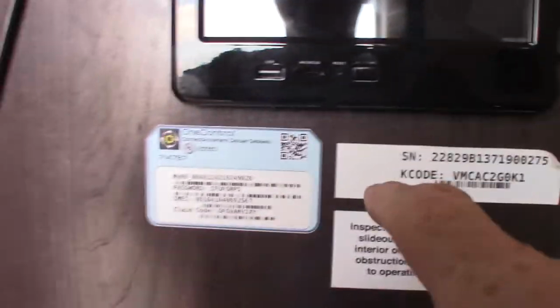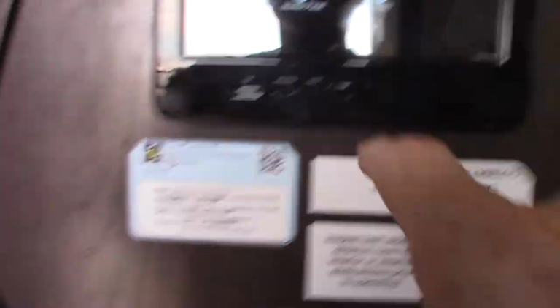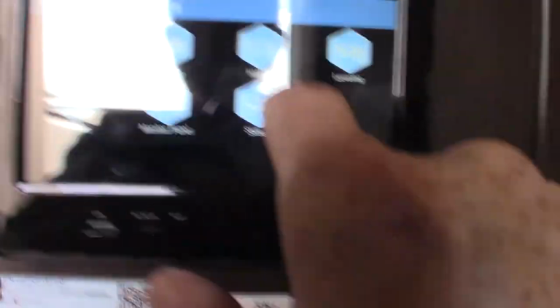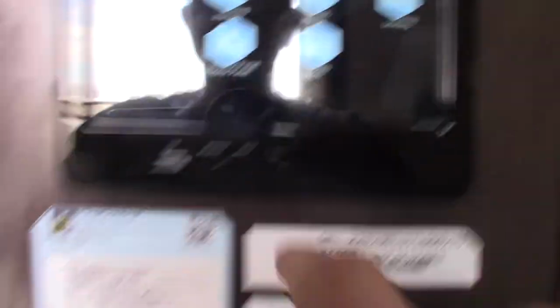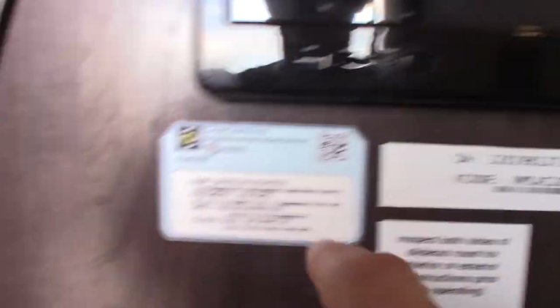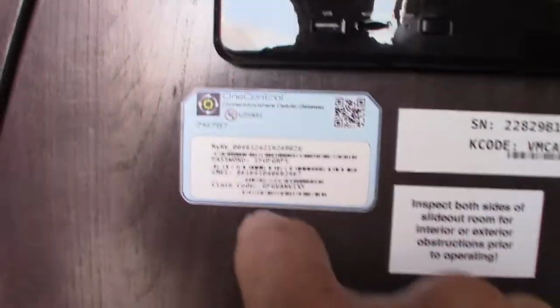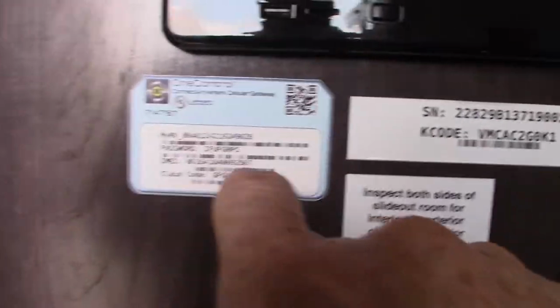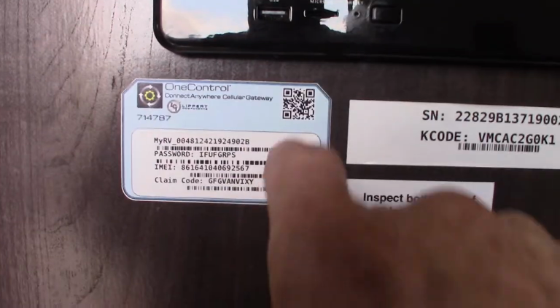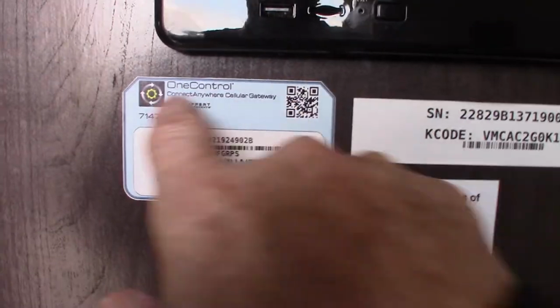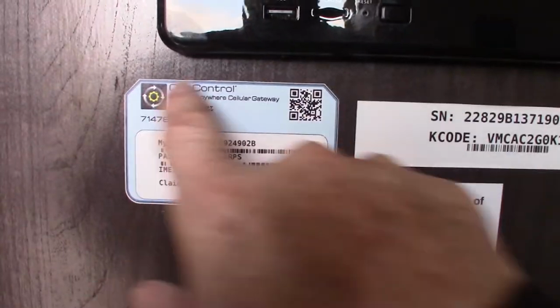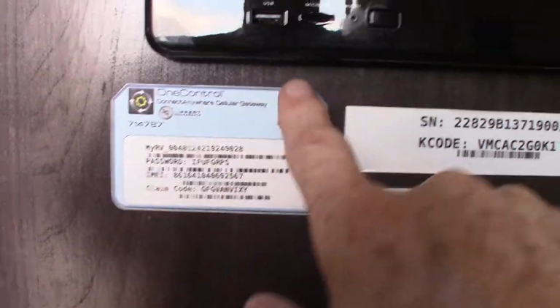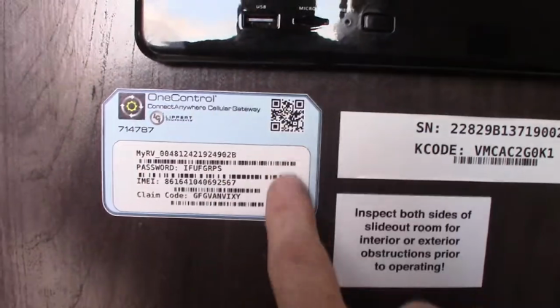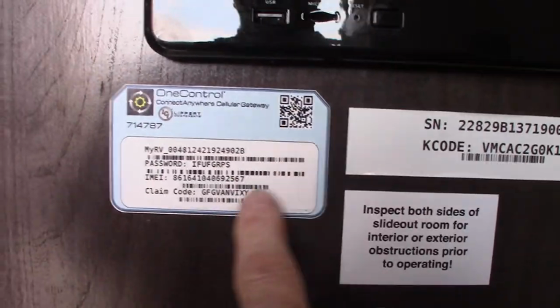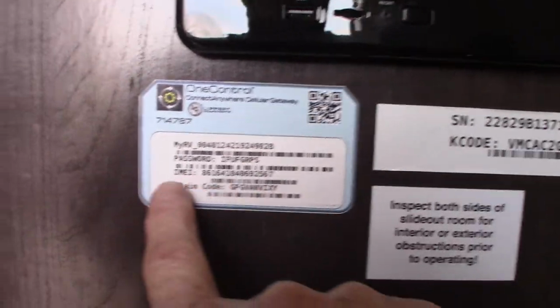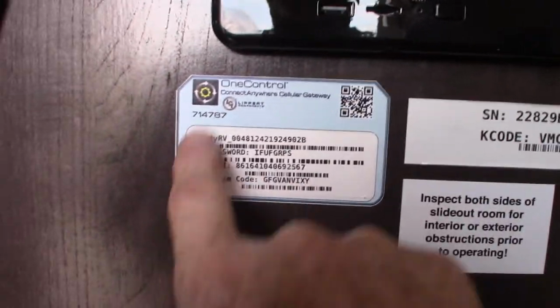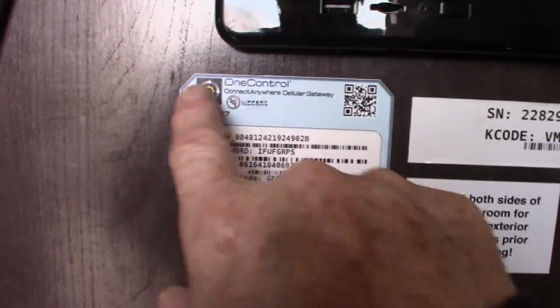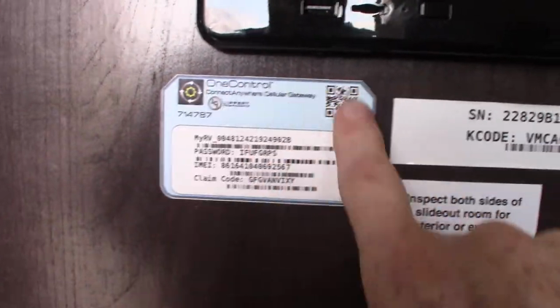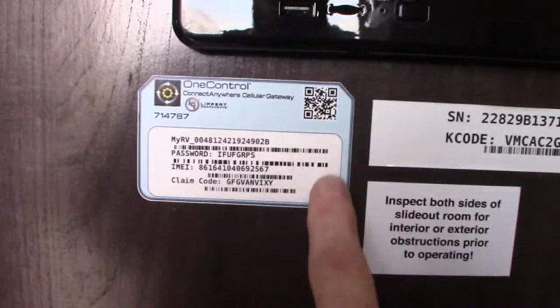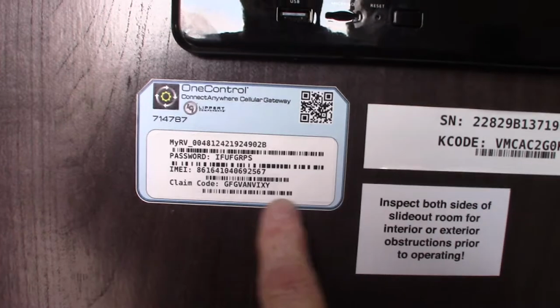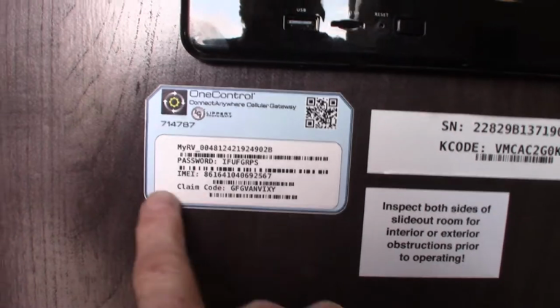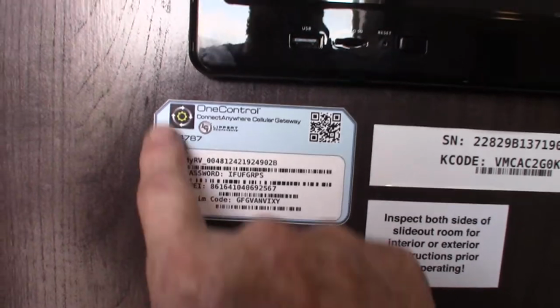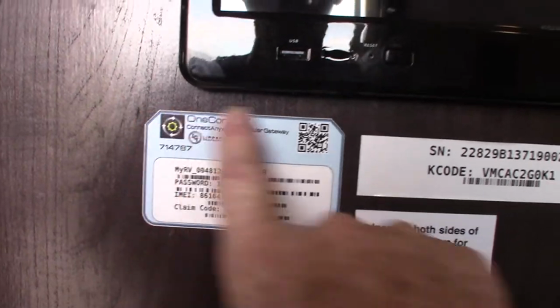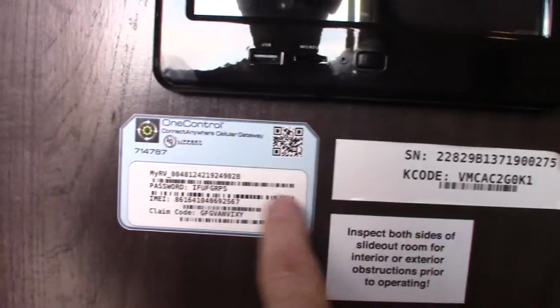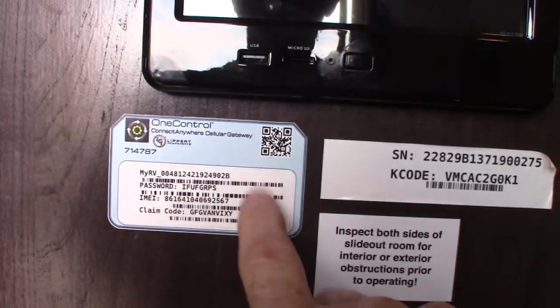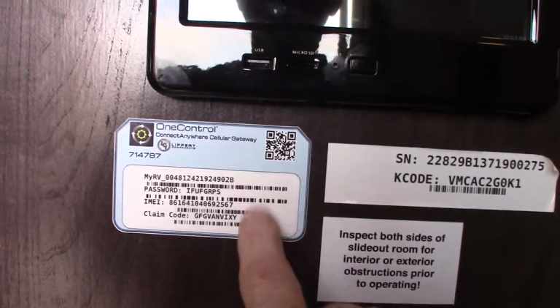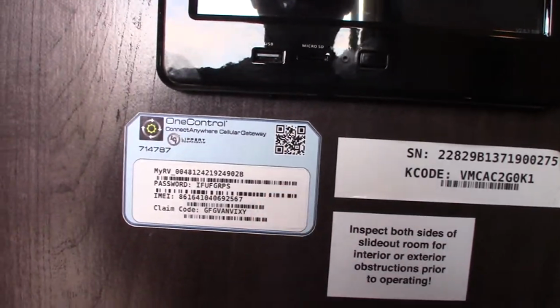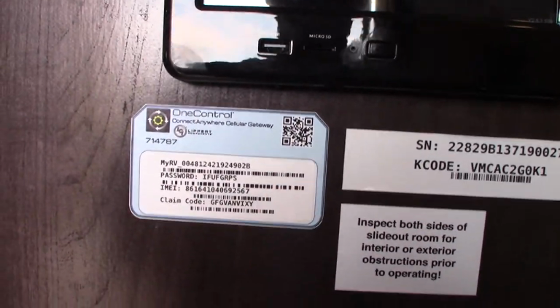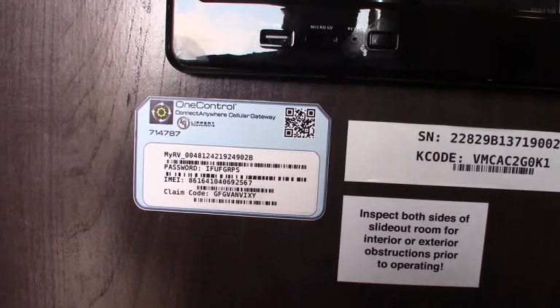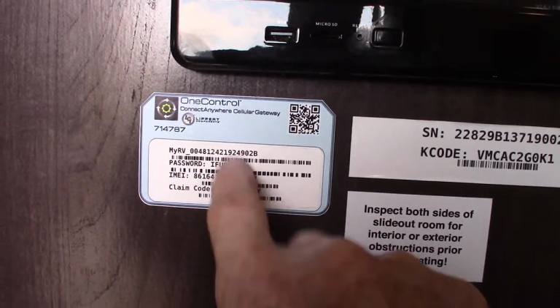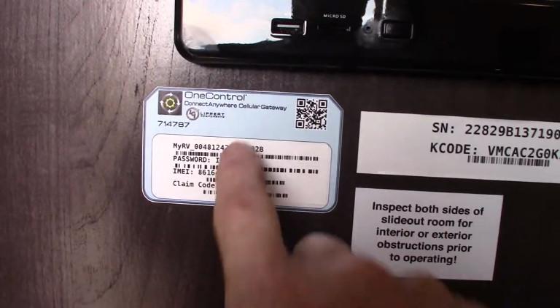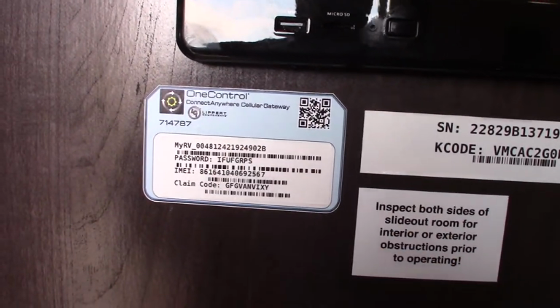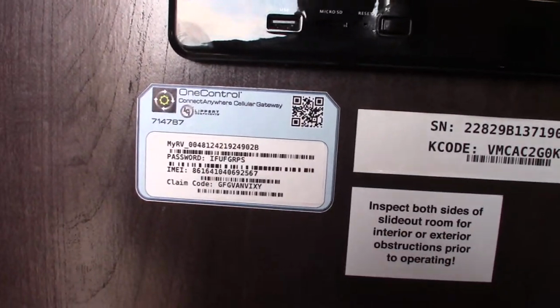Now slide outs, of course. This is also telling us there's an app for it, and you can get all the information you need off of this sticker right here.